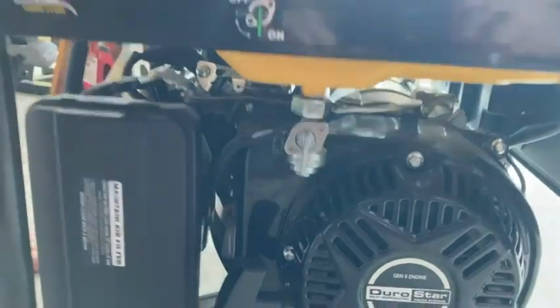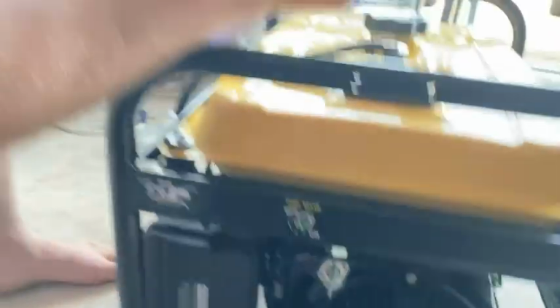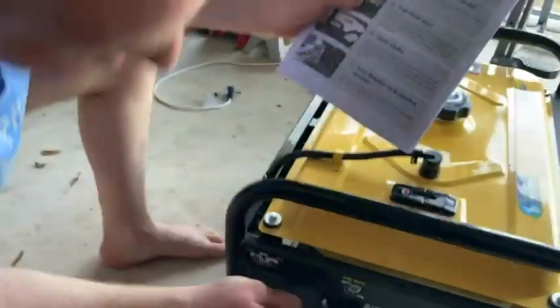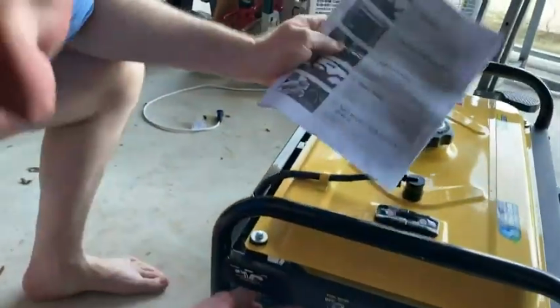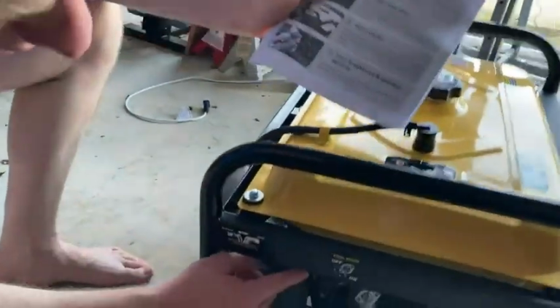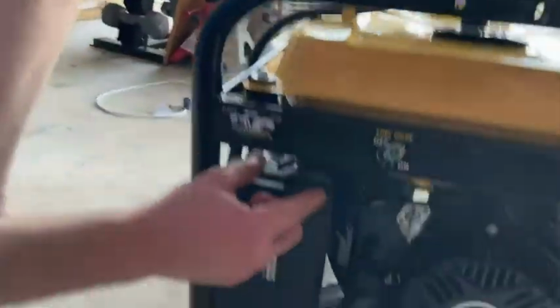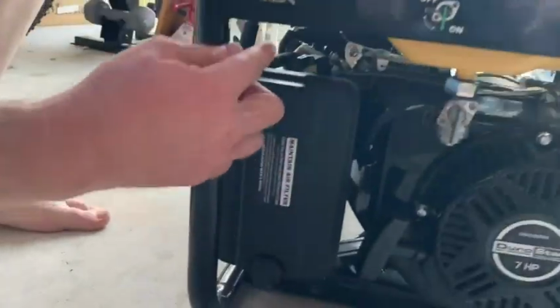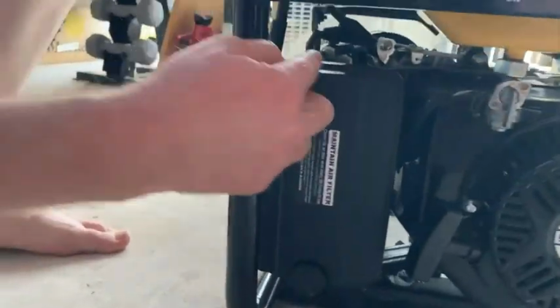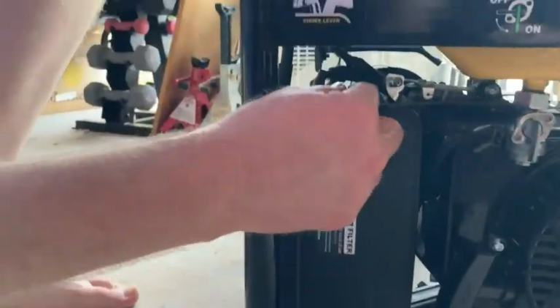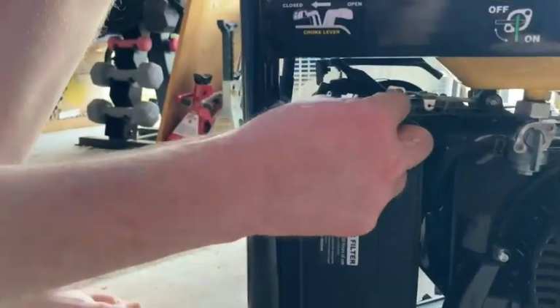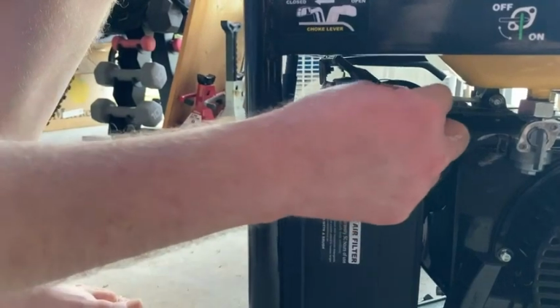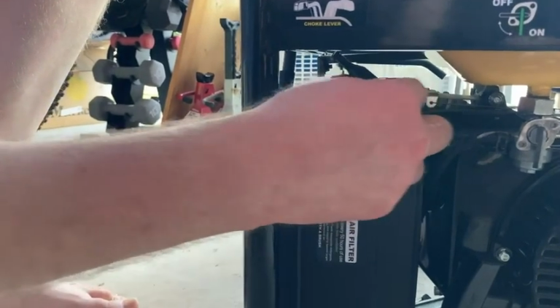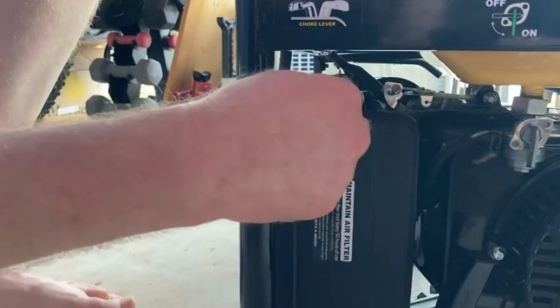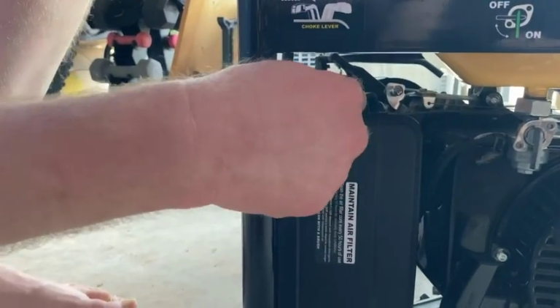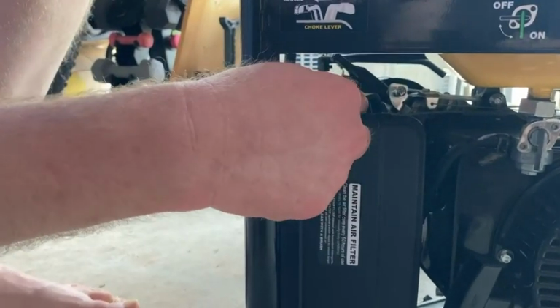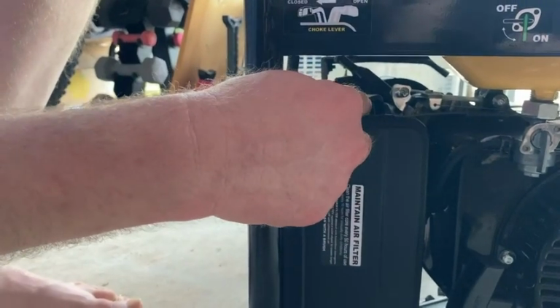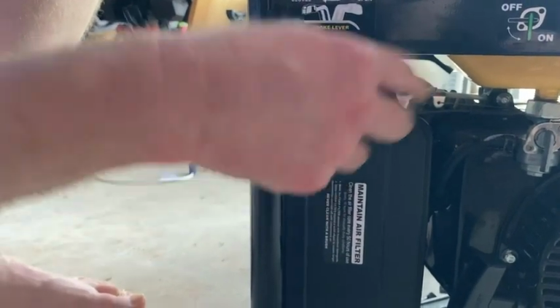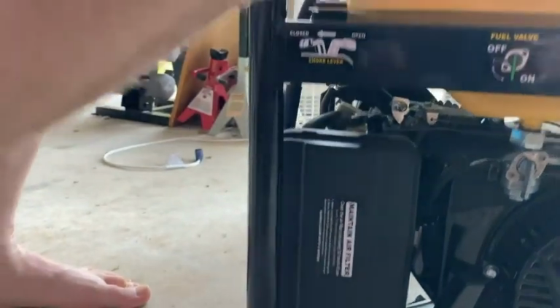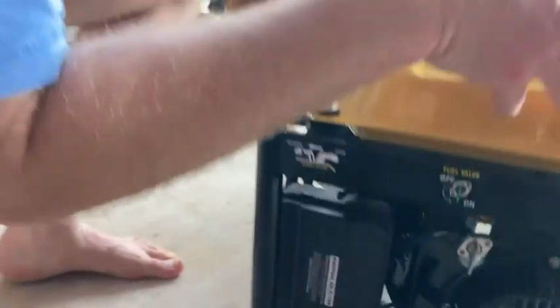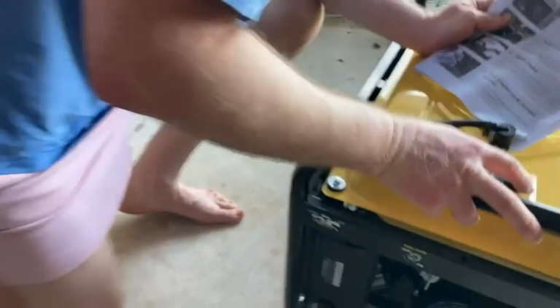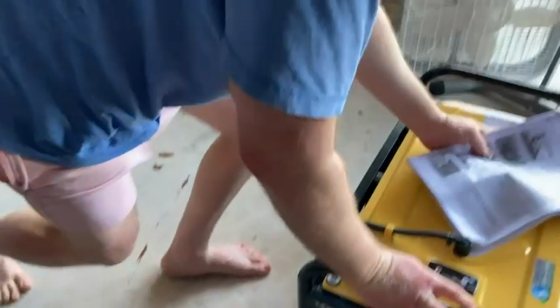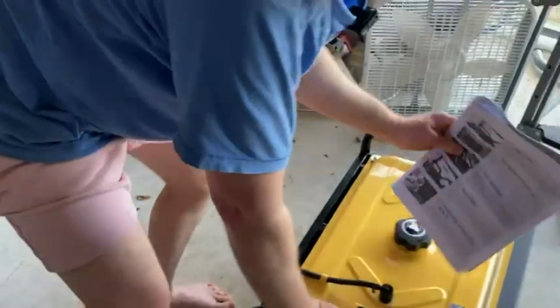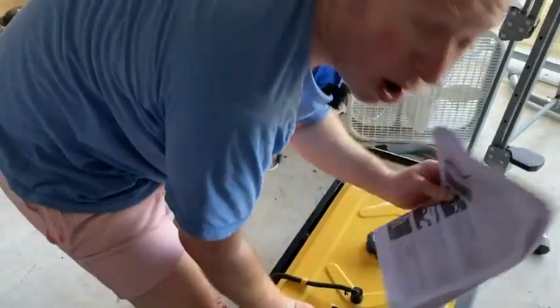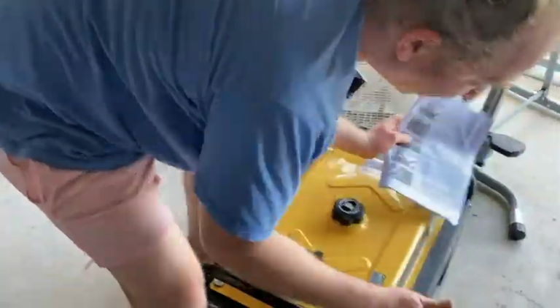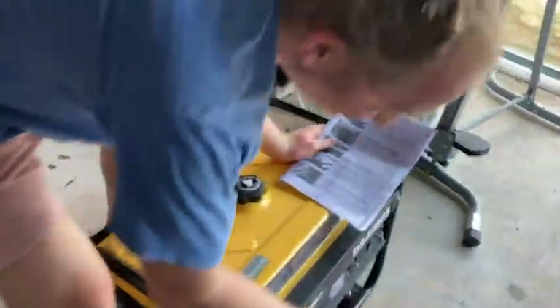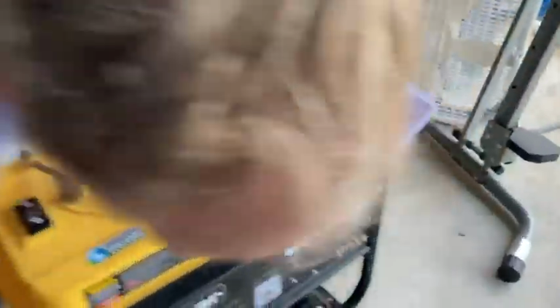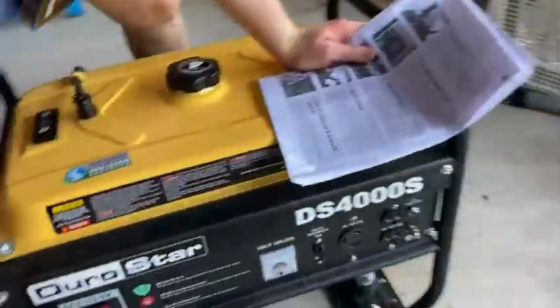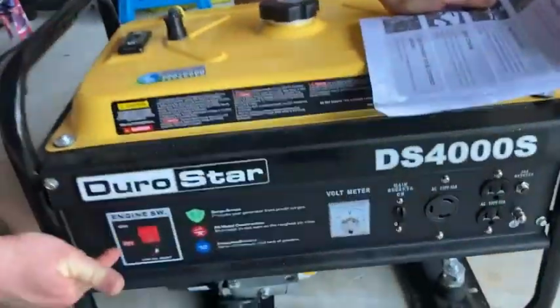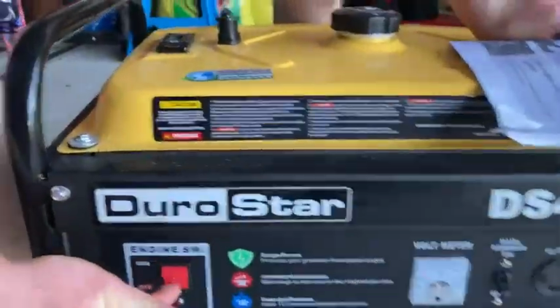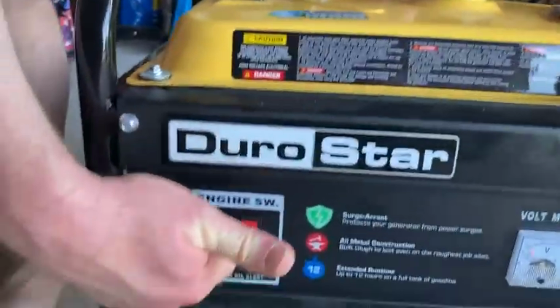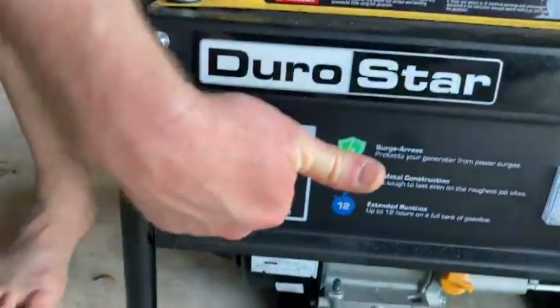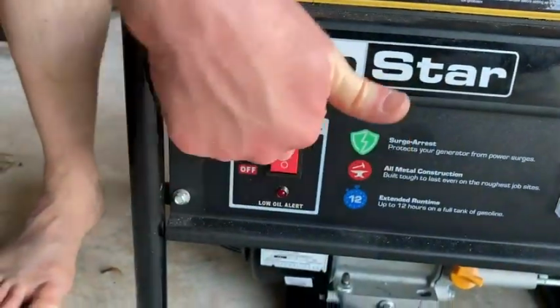Next thing you want to do is close the choke, that's down over here. Right now it's open — close — close the choke. Next thing you want to do is flip the engine switch to on, it's over here. This is the engine switch, it's currently off — on.